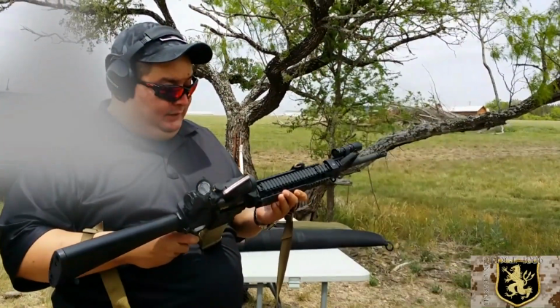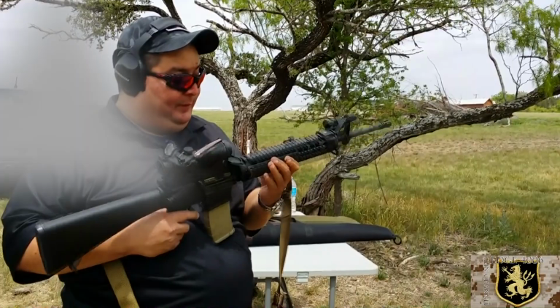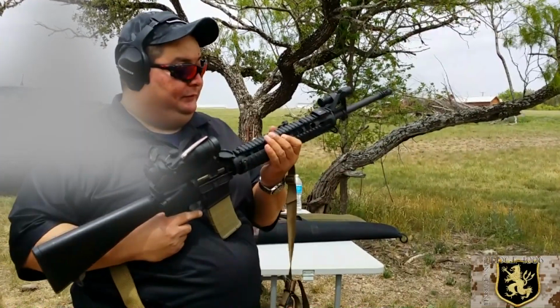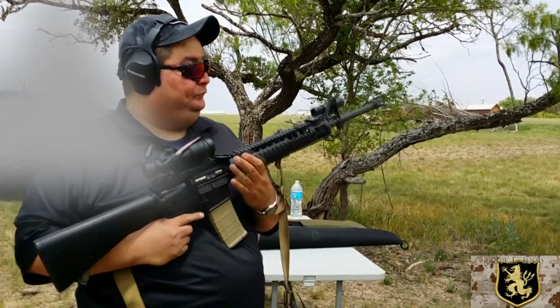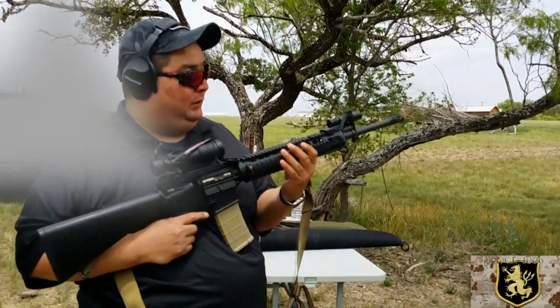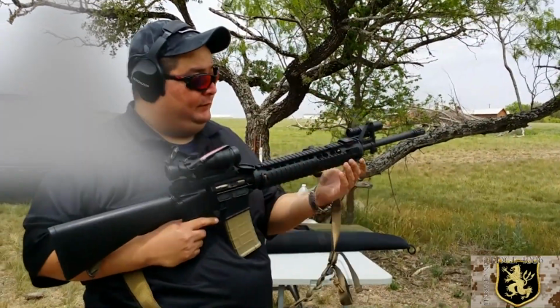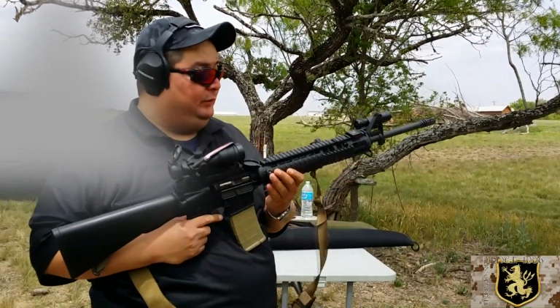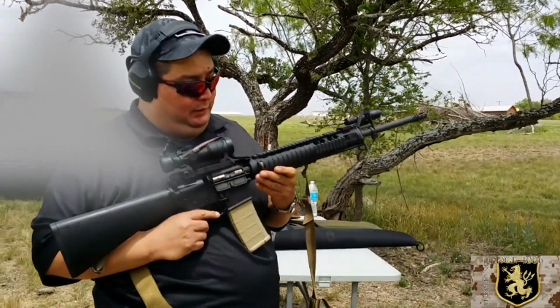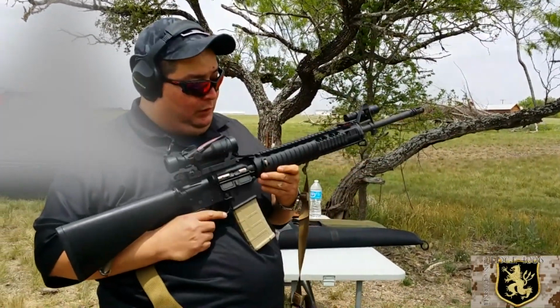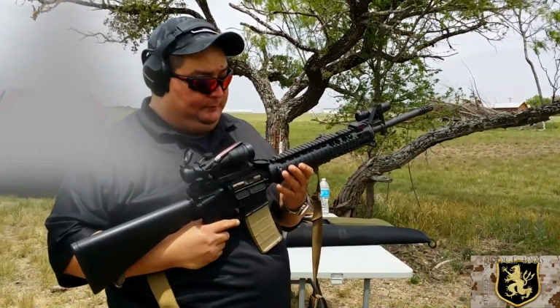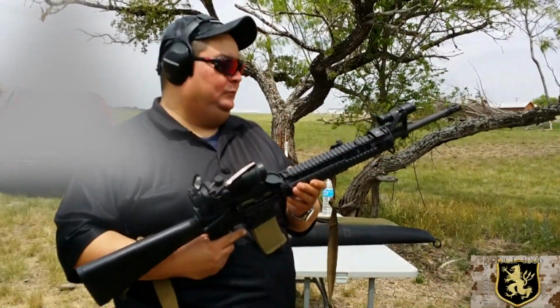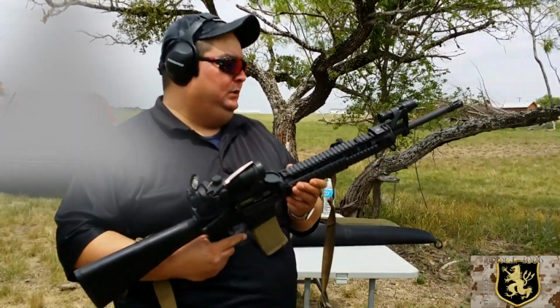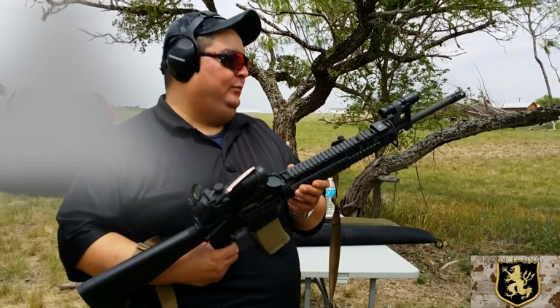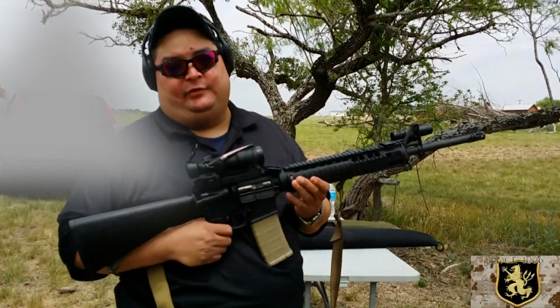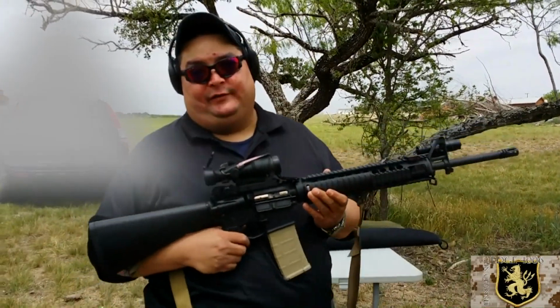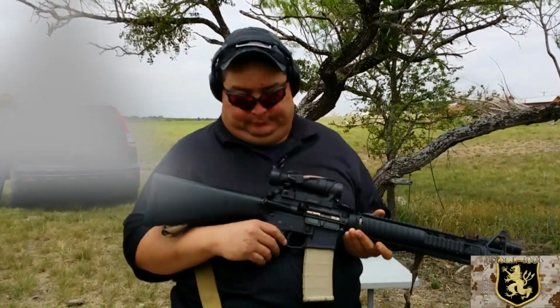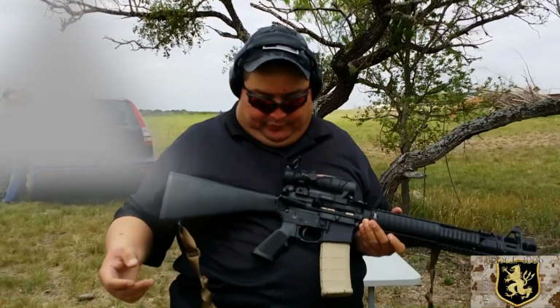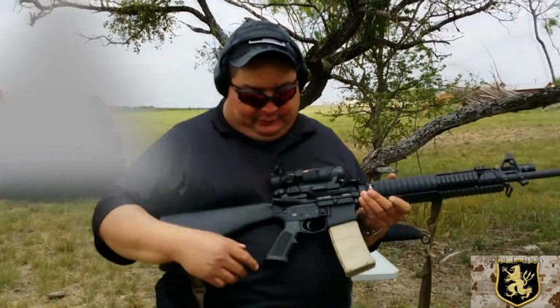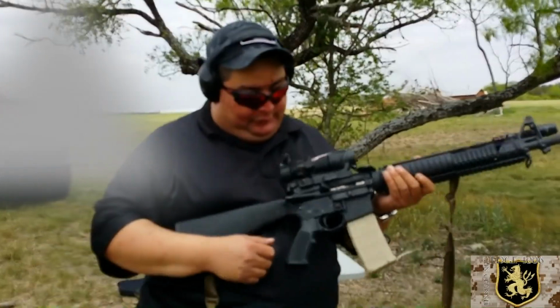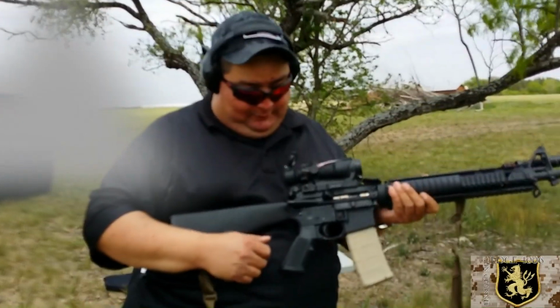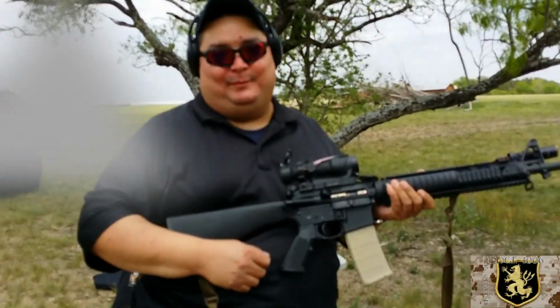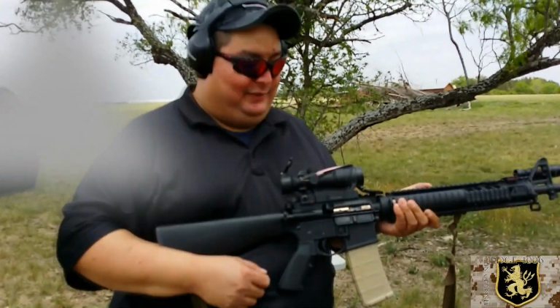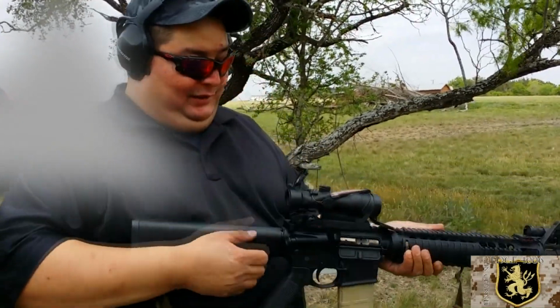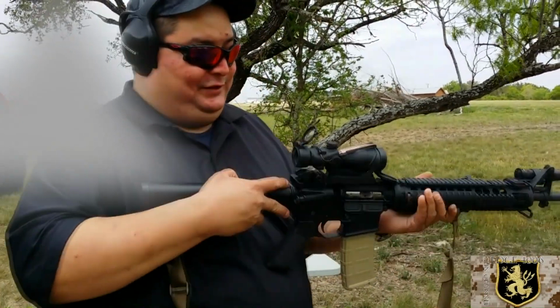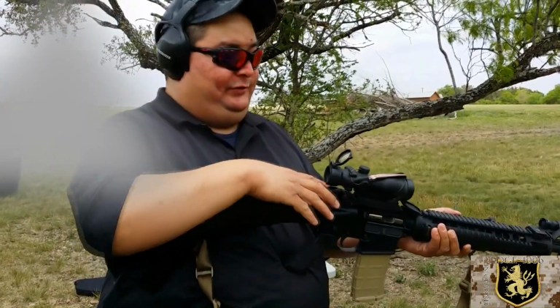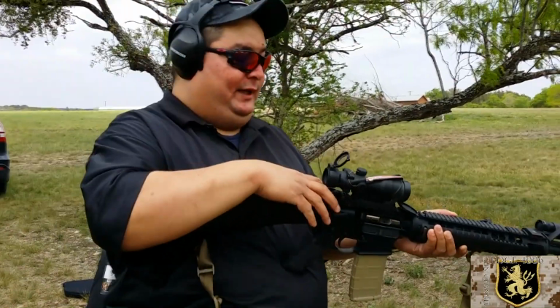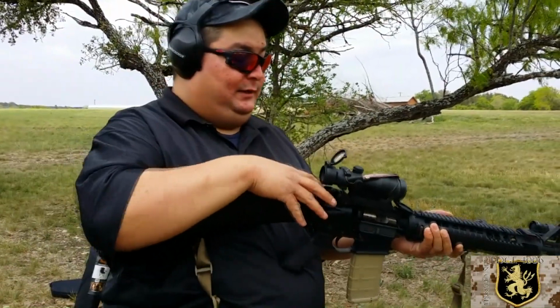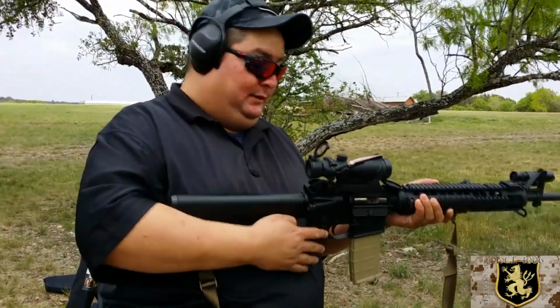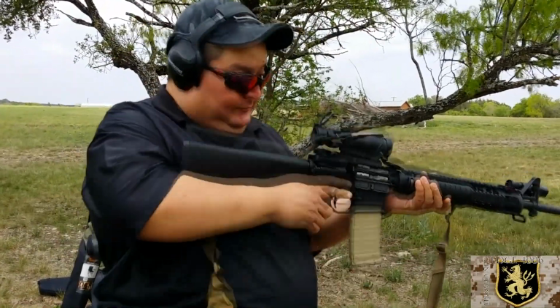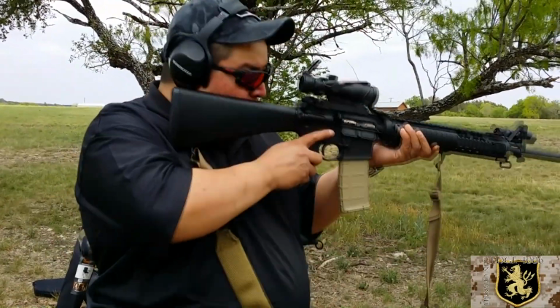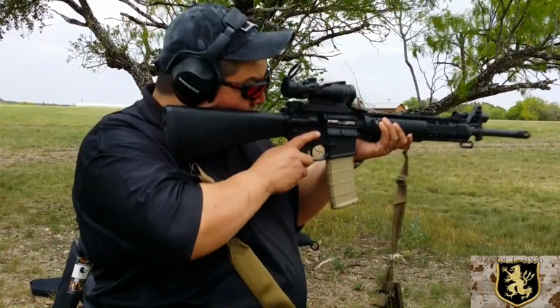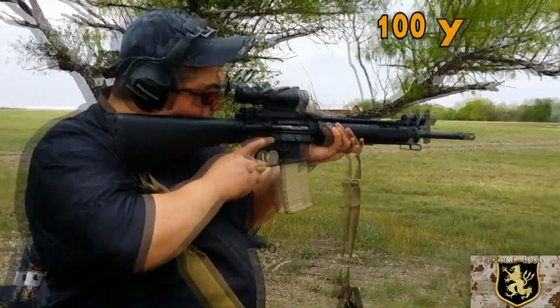Knight's armor mid-front handguard, quad rail. She's more bells and whistles than I can tell you. Something down the road I would look forward to getting my hands on. Let's see how she shoots with the ACOG.